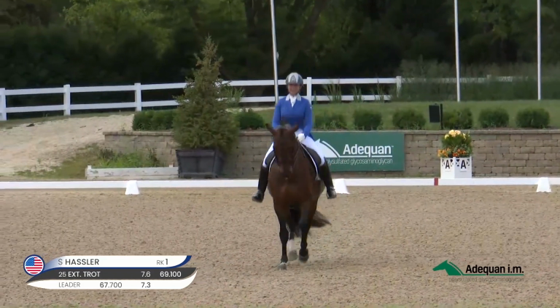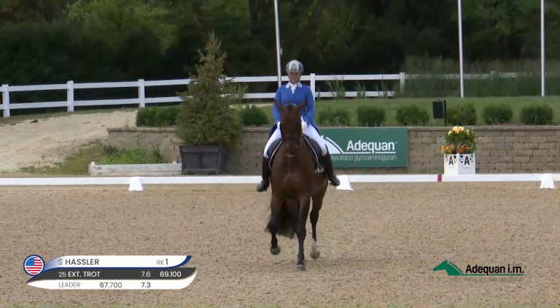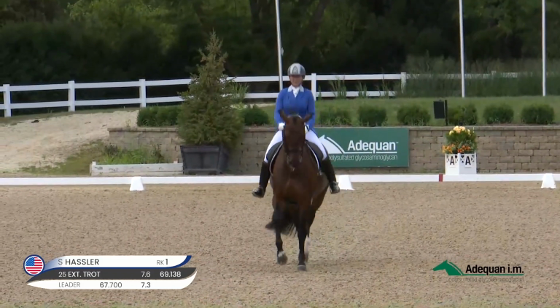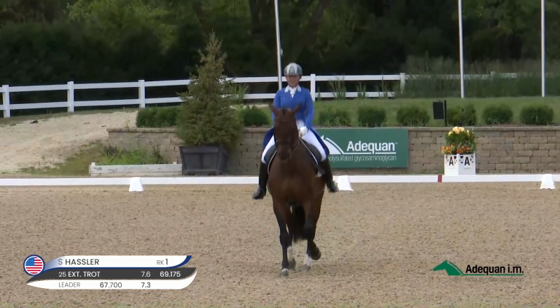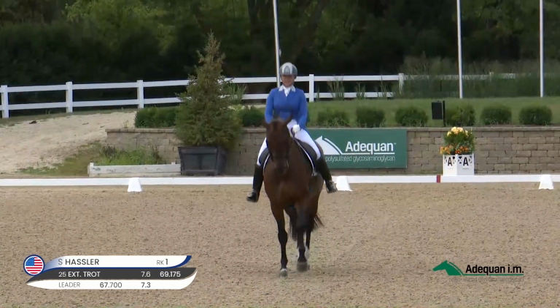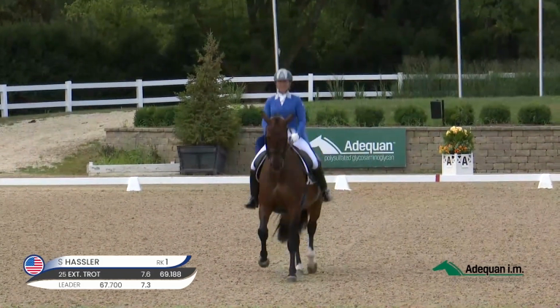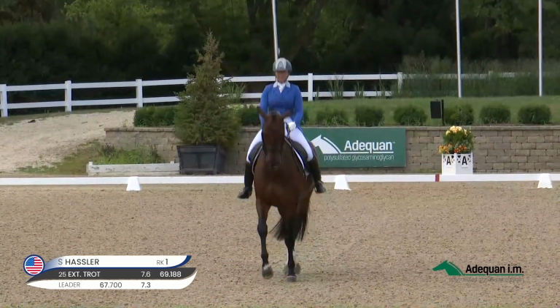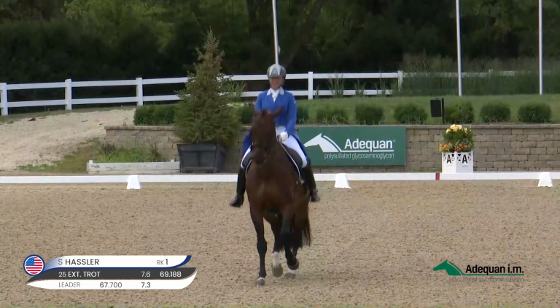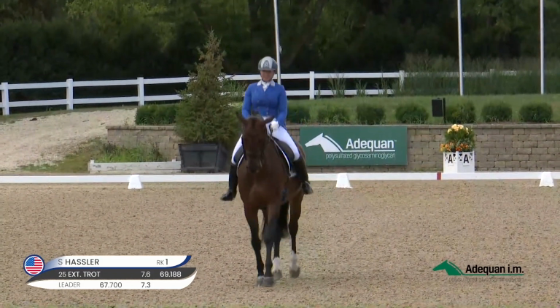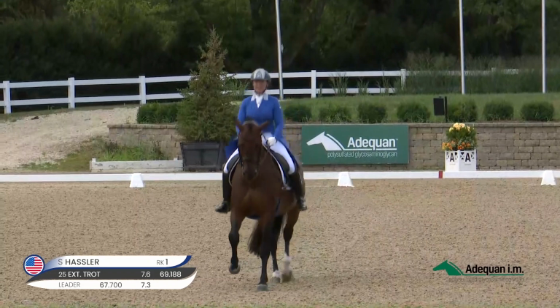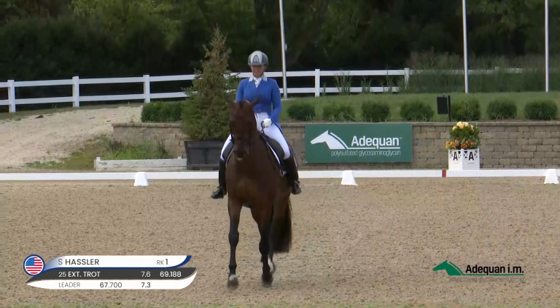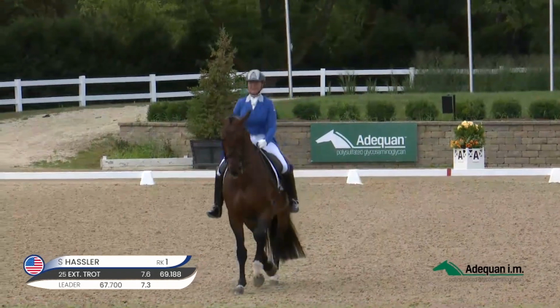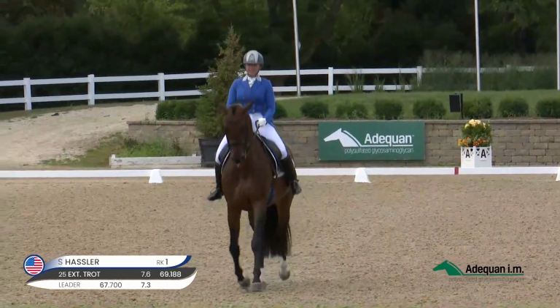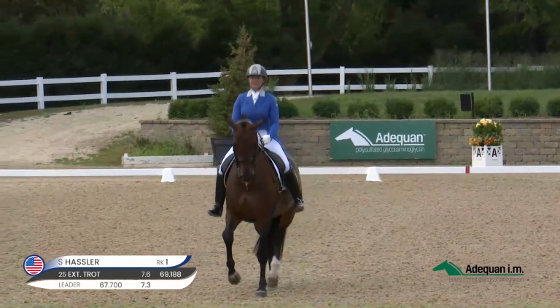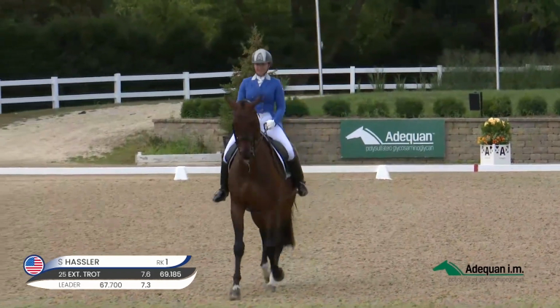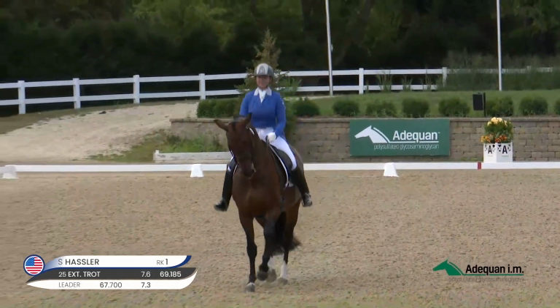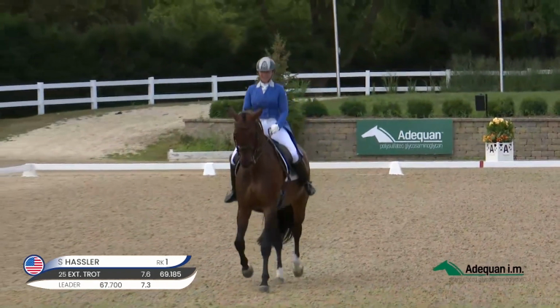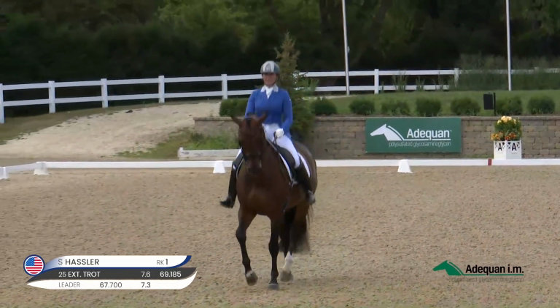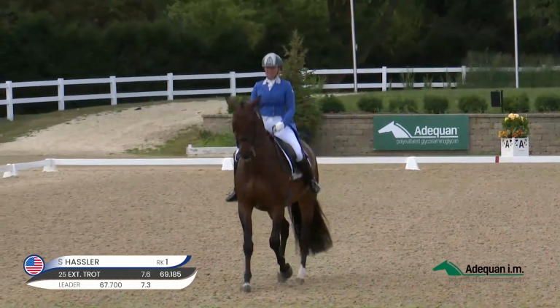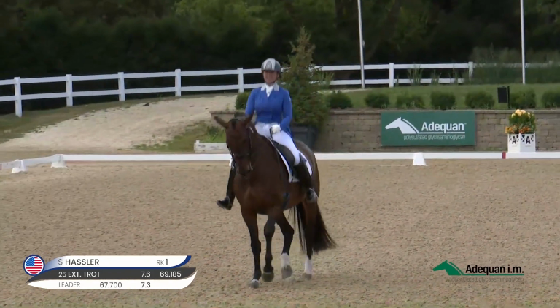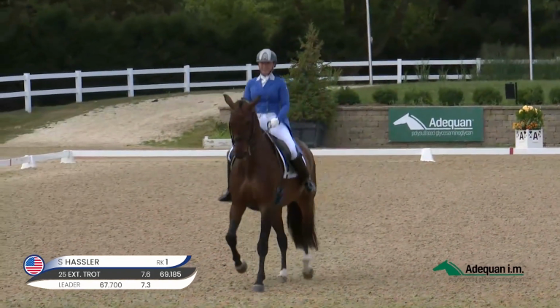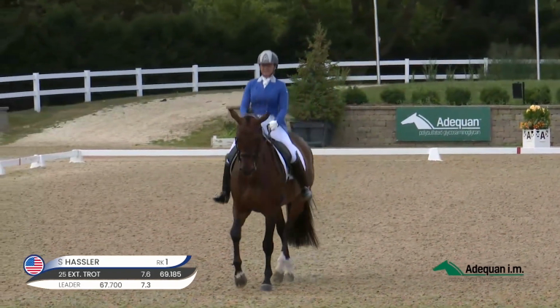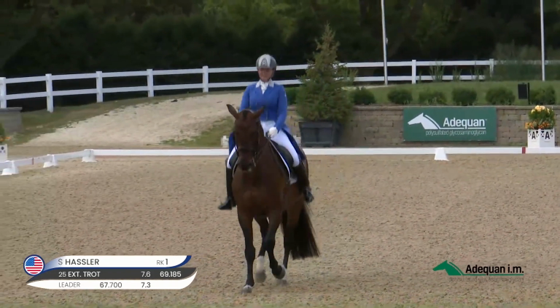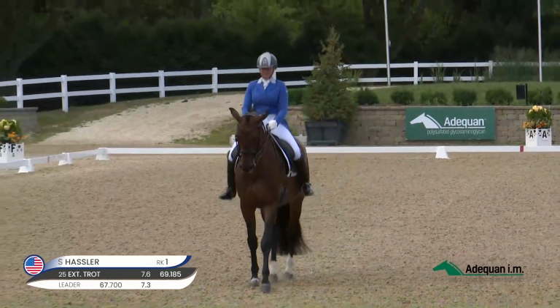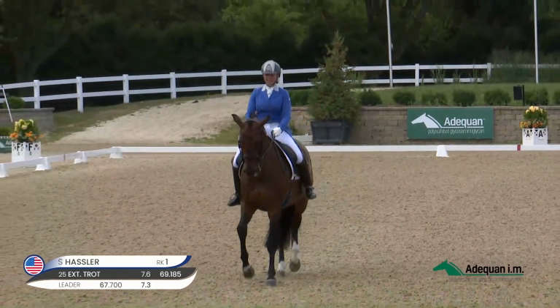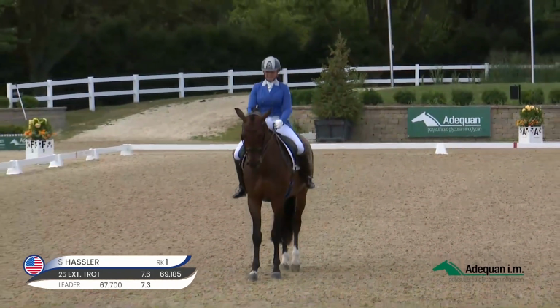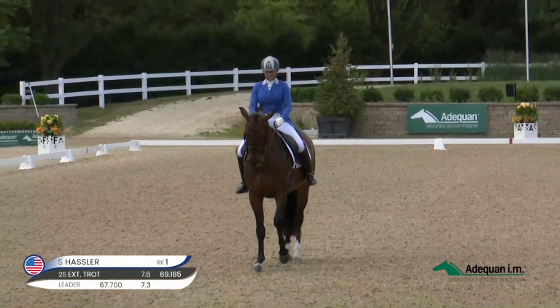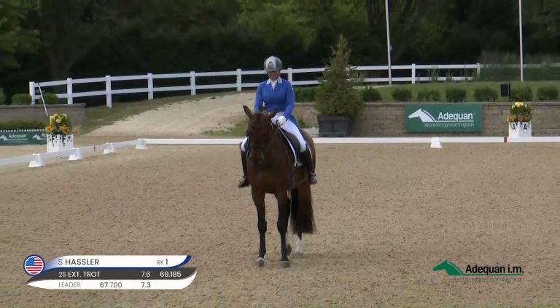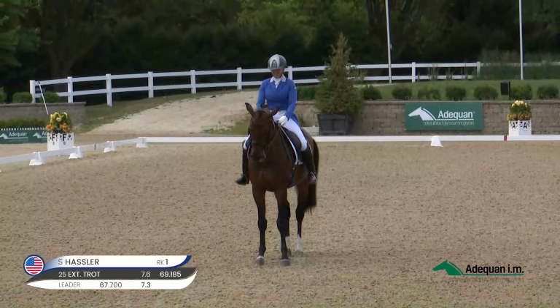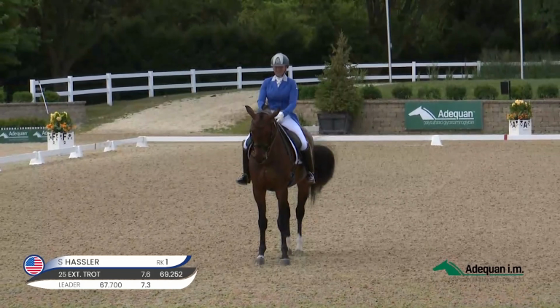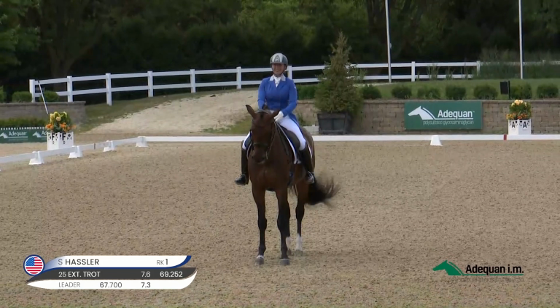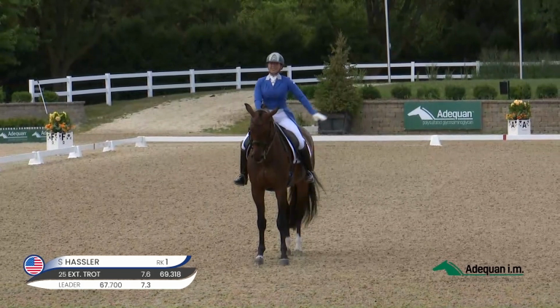More suspension in the passage than some of the earlier passage. It's always great to have an extended trot precede that. Lovely.